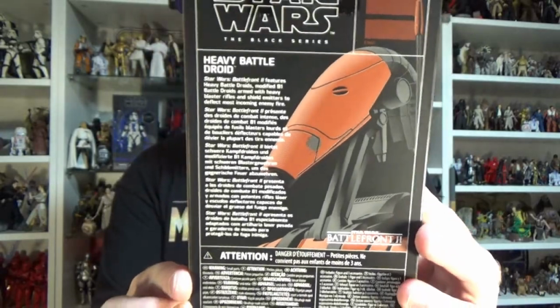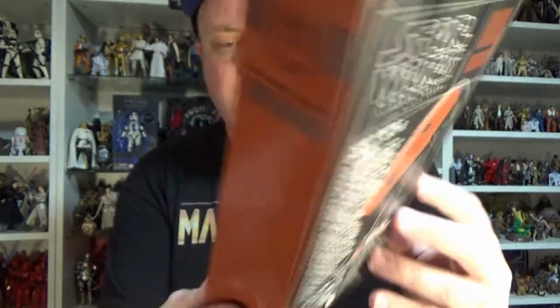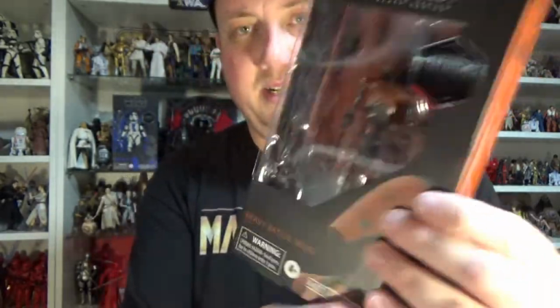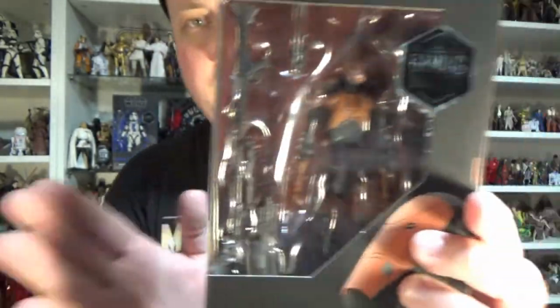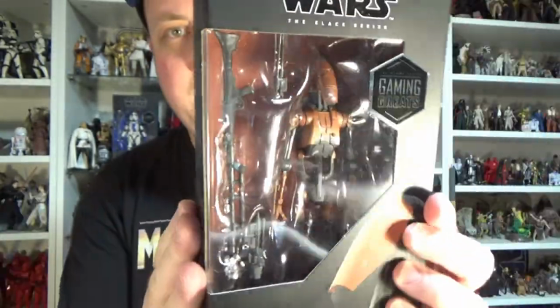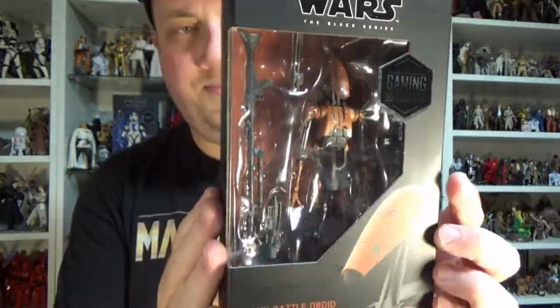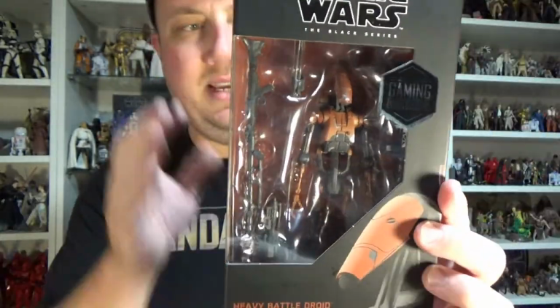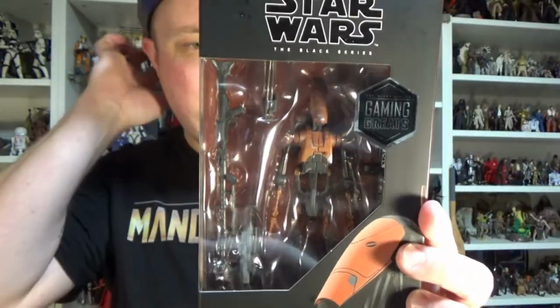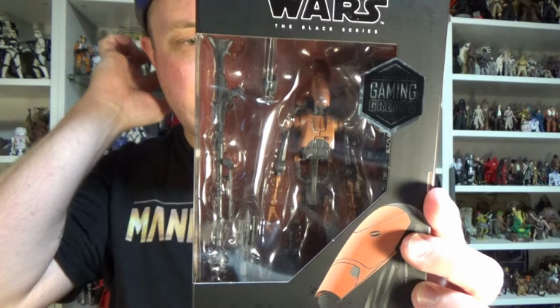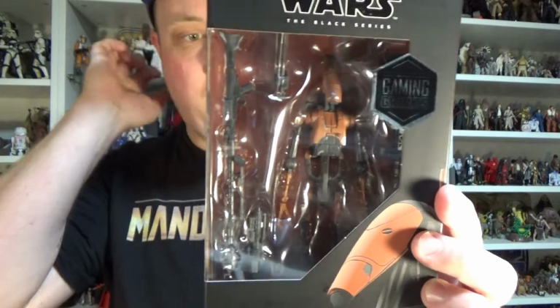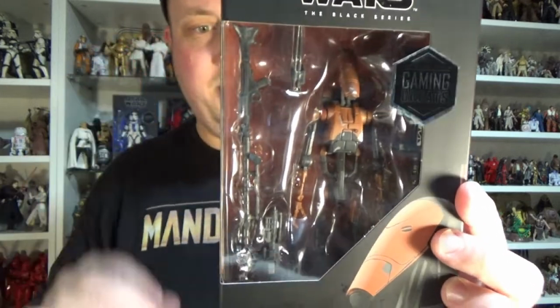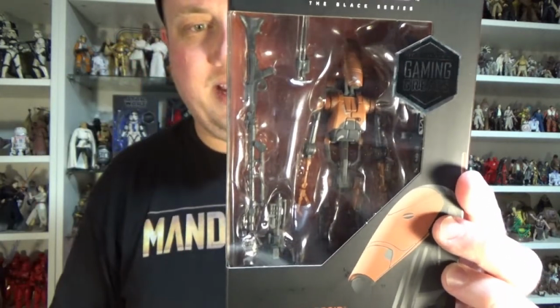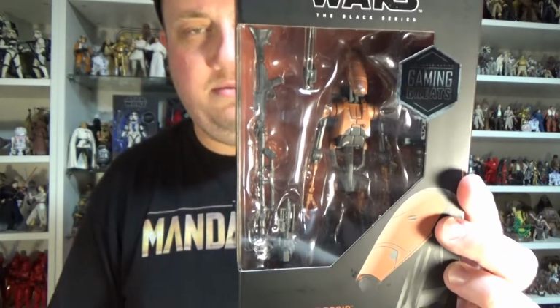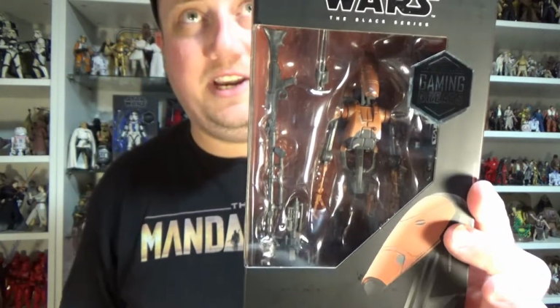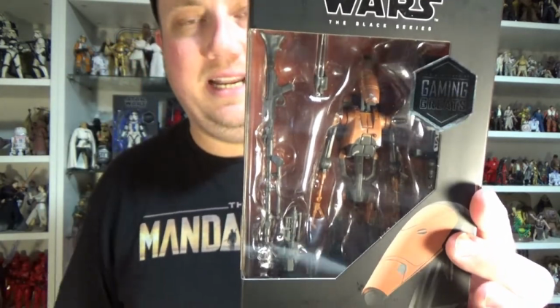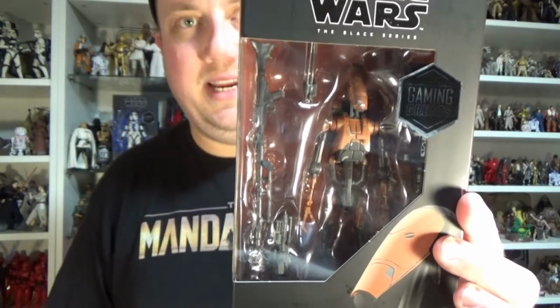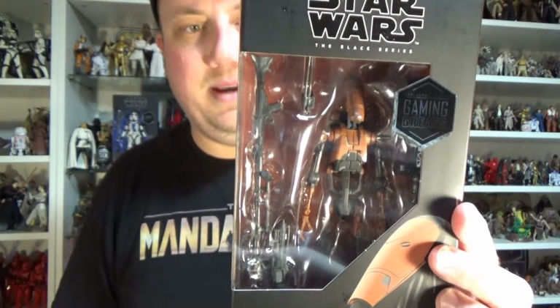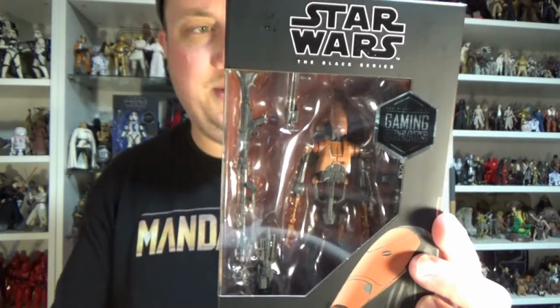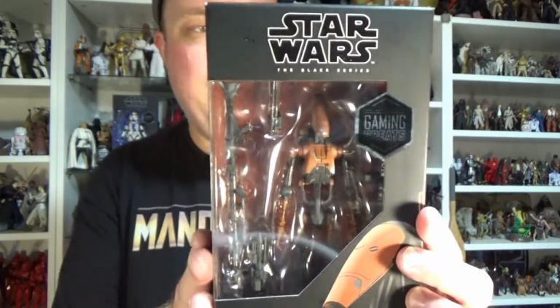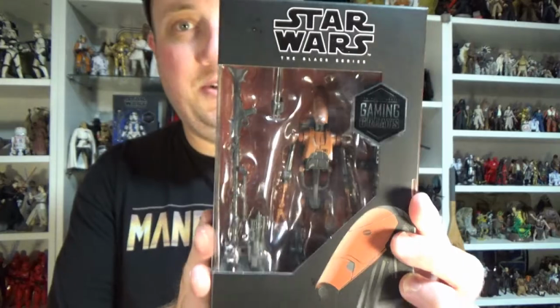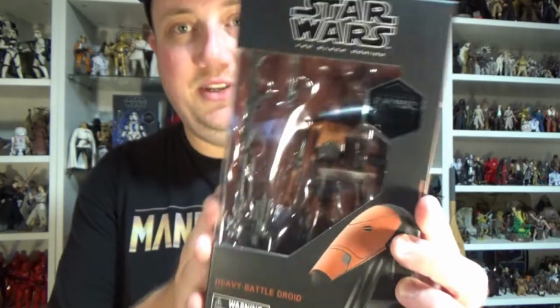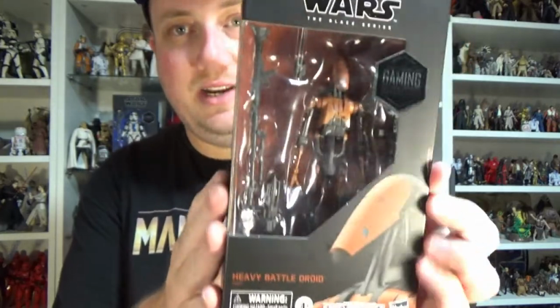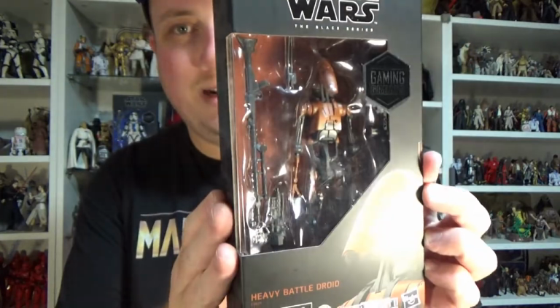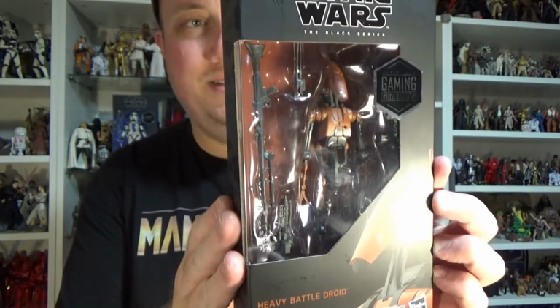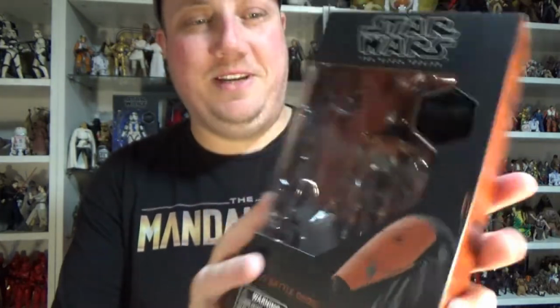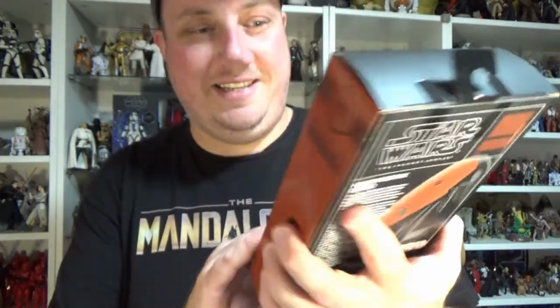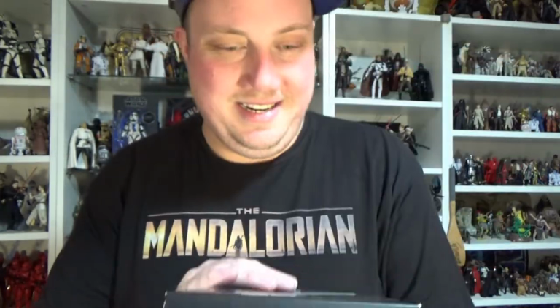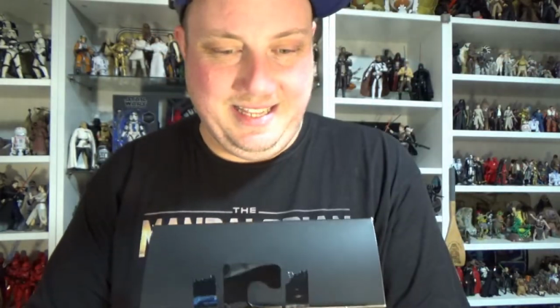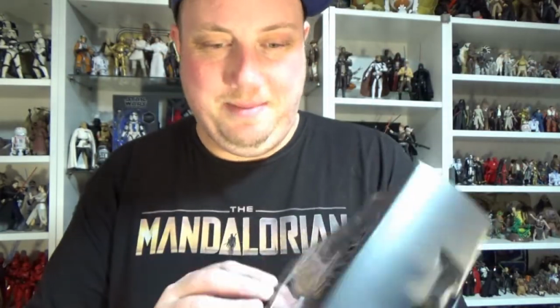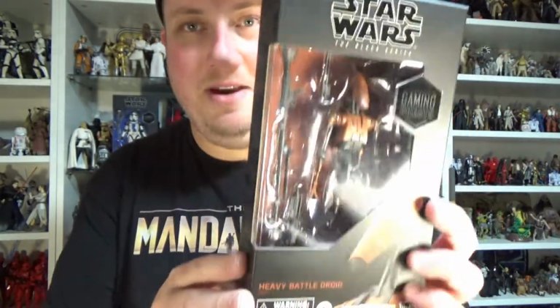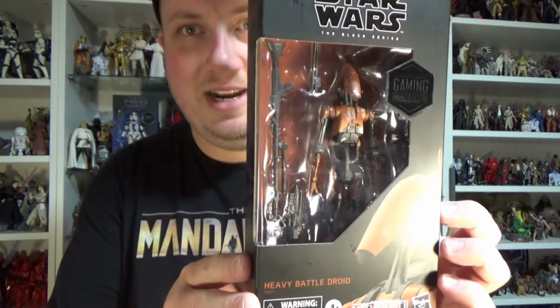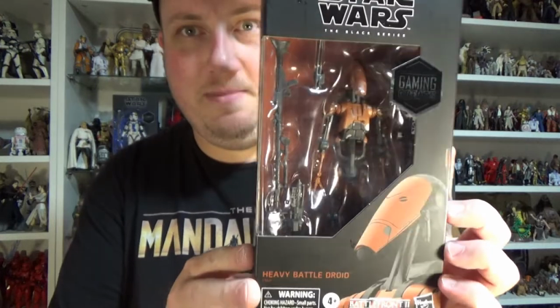I was really excited for this one because the Heavy Troopers are my go-to class in Battlefront 2. So I do end up using this guy quite a lot, and I'm excited to get him and pack him out with some hardcore weapons.